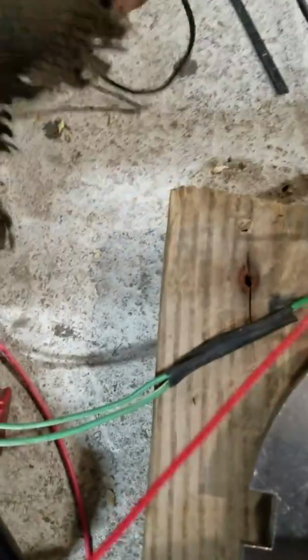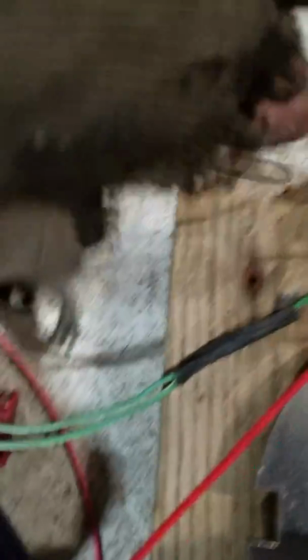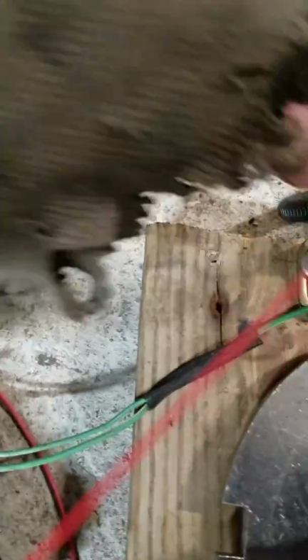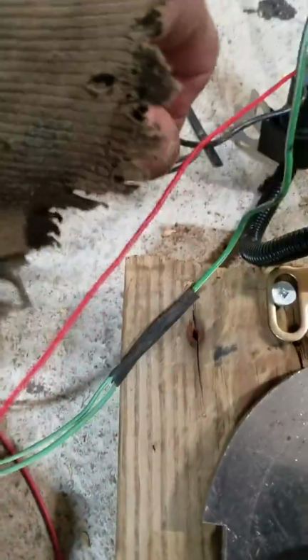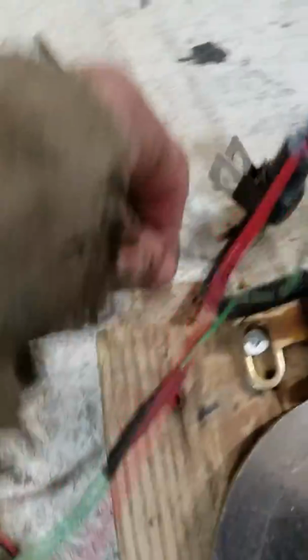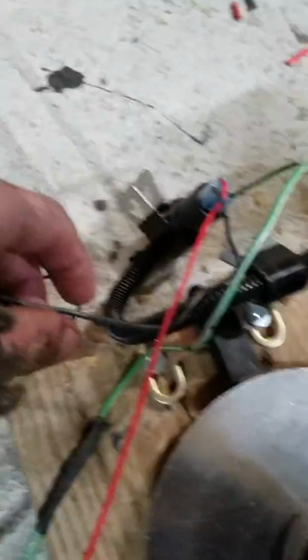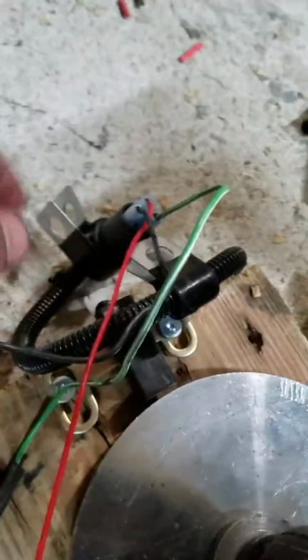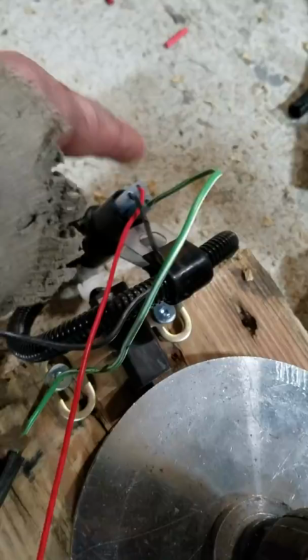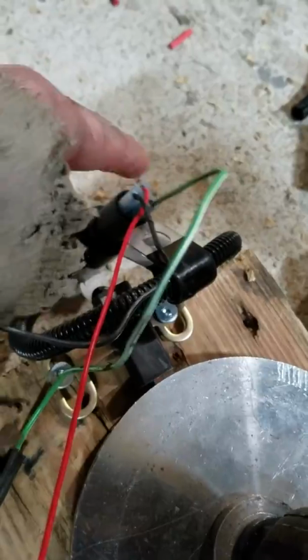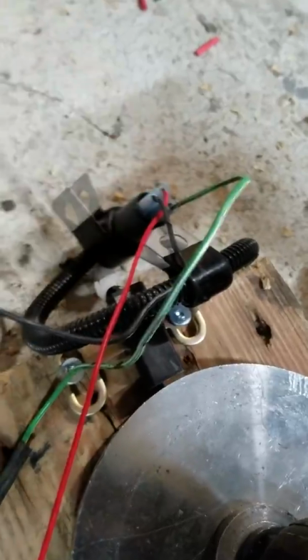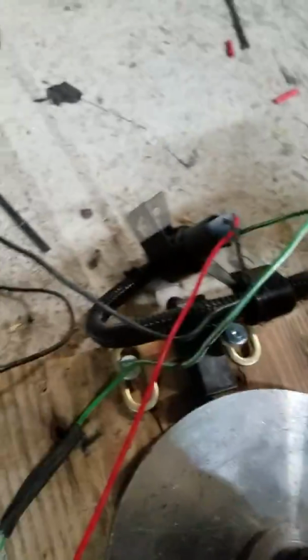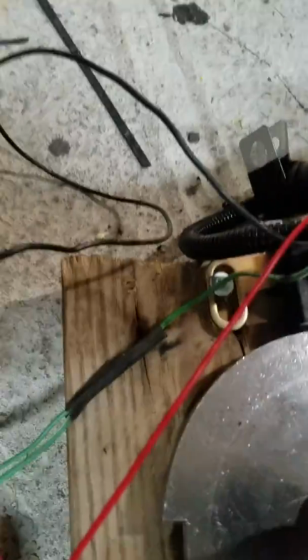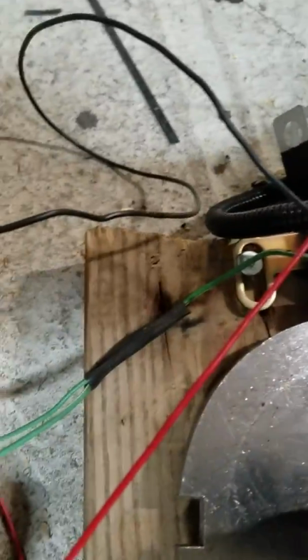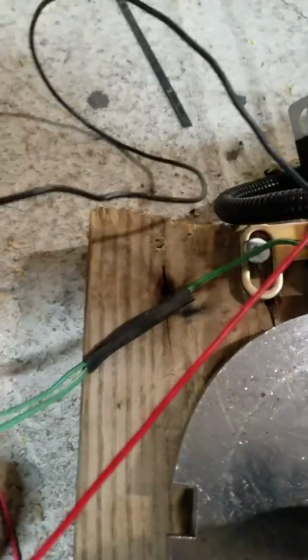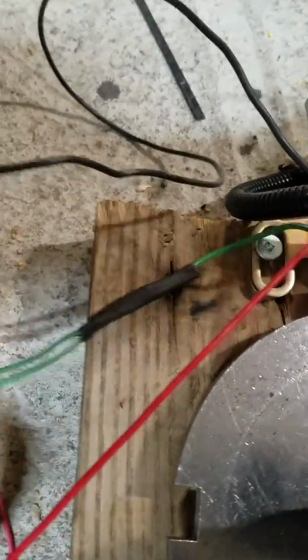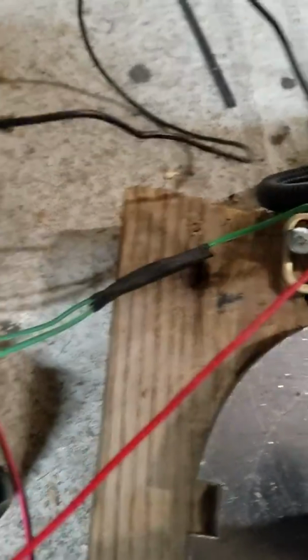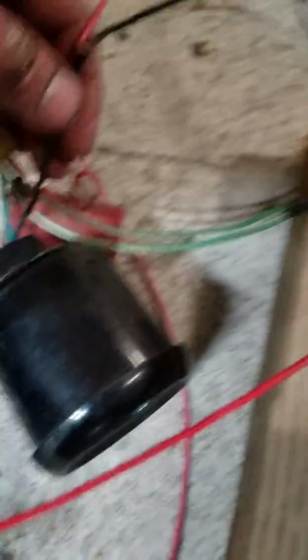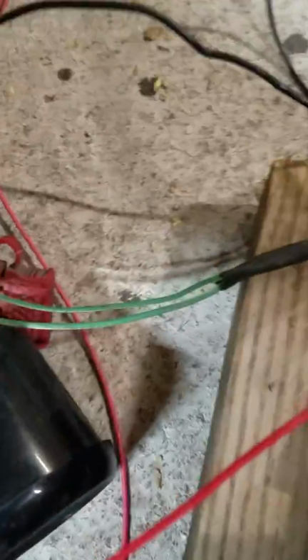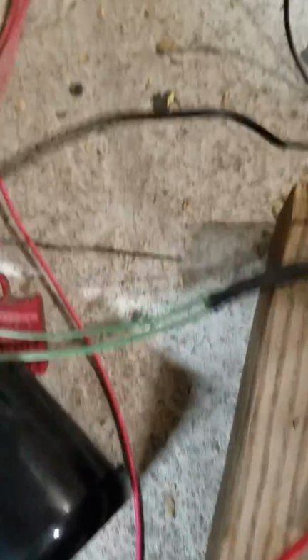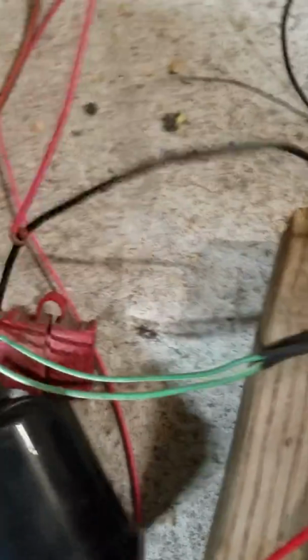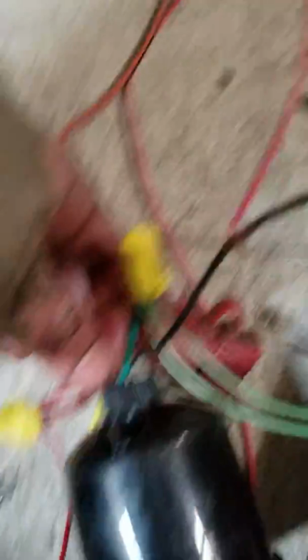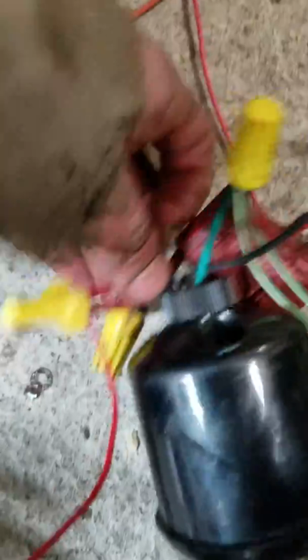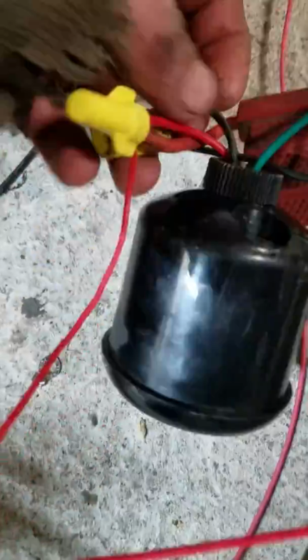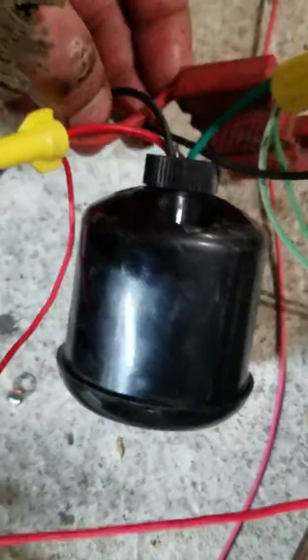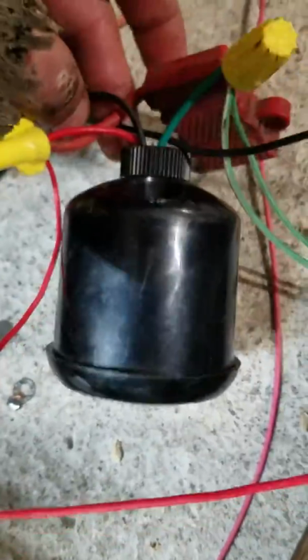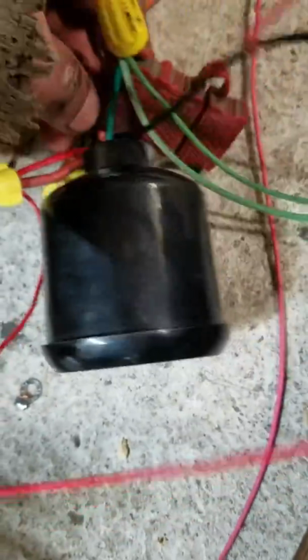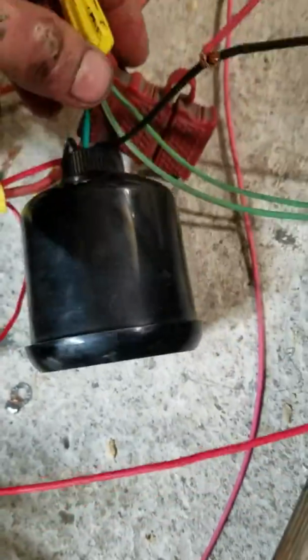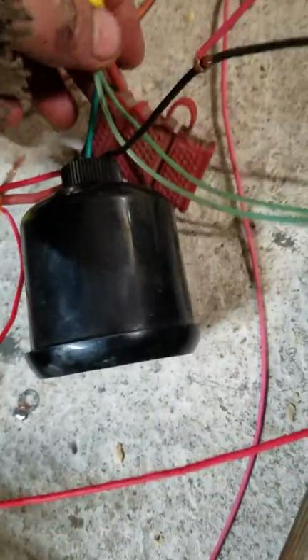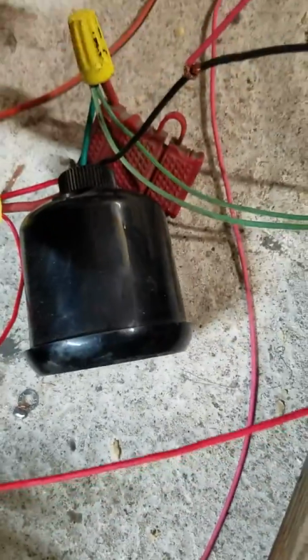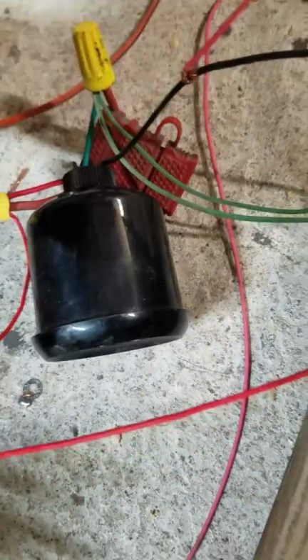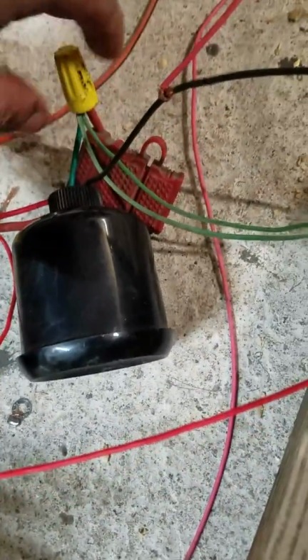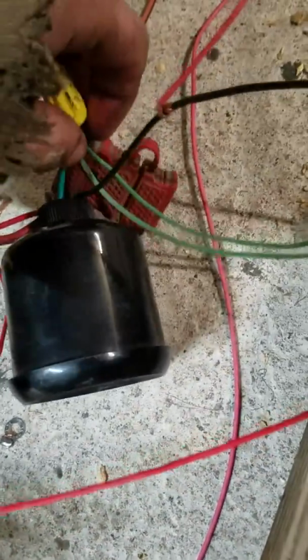The black wire goes to the ground on the switch and also to the ground on the gauge. That's pretty much going to be the ground wire.